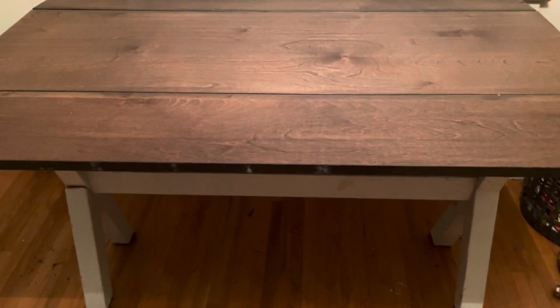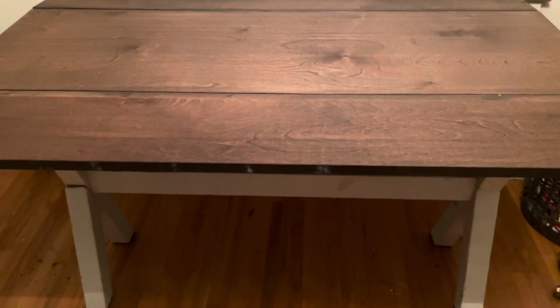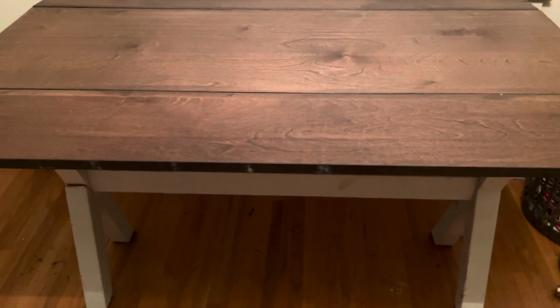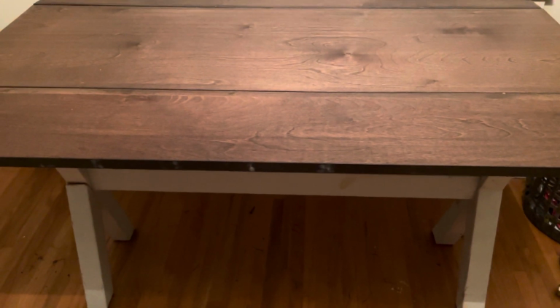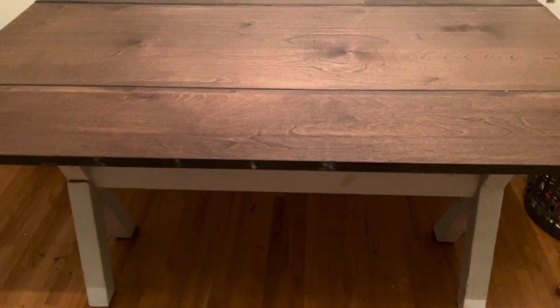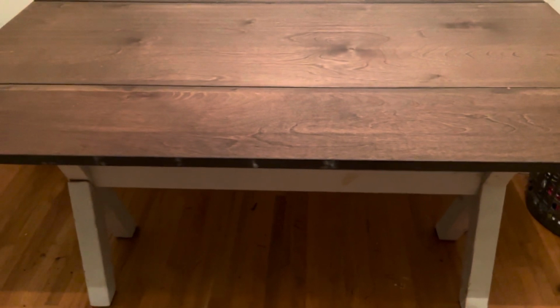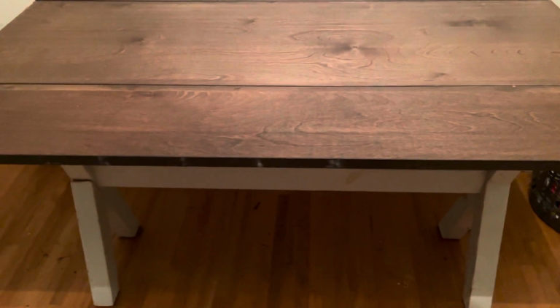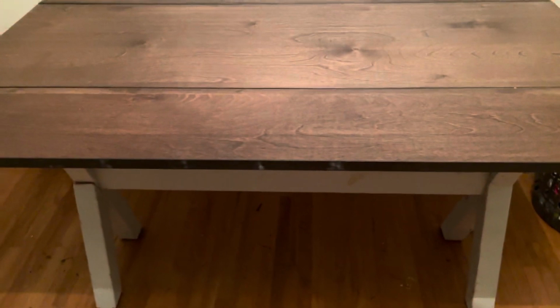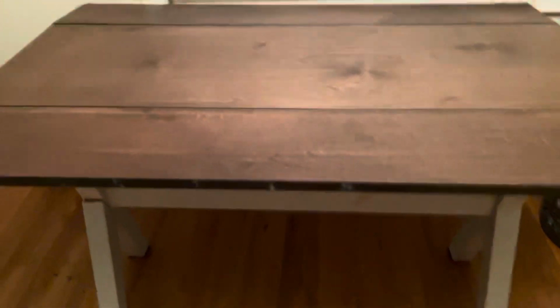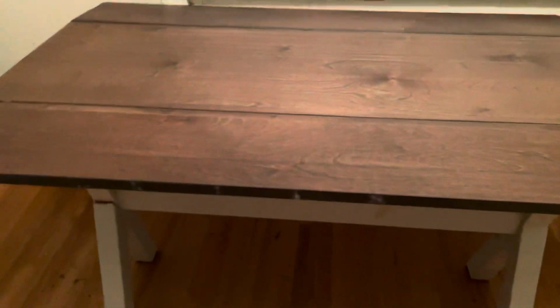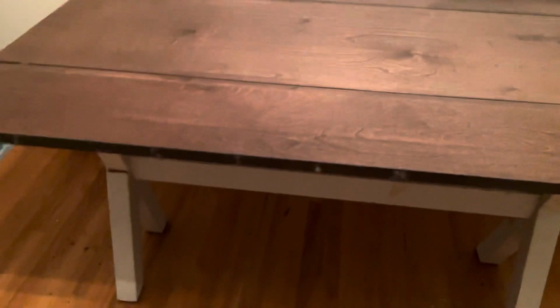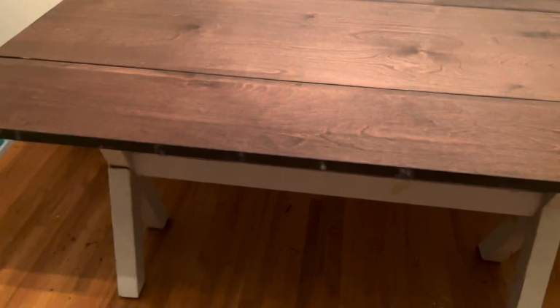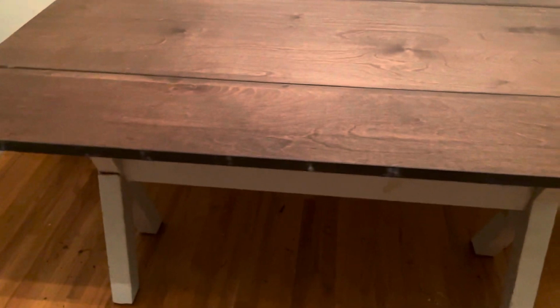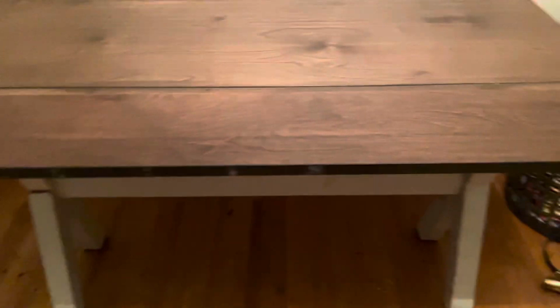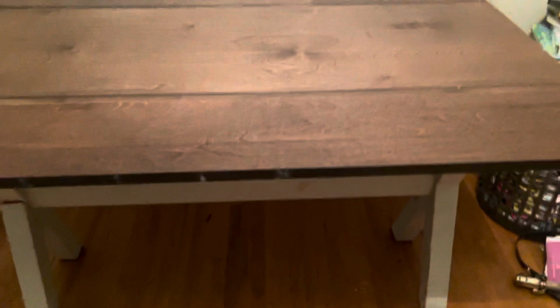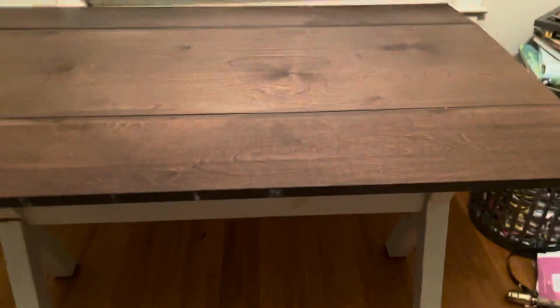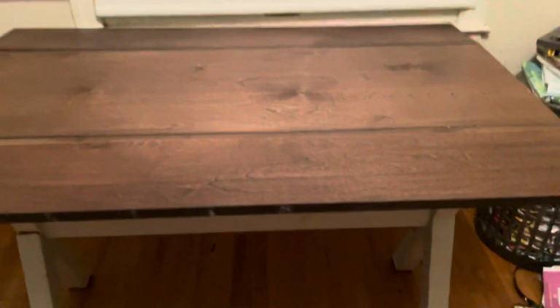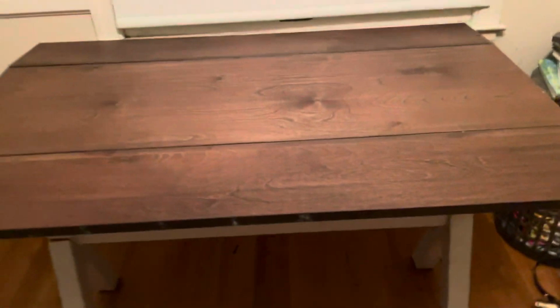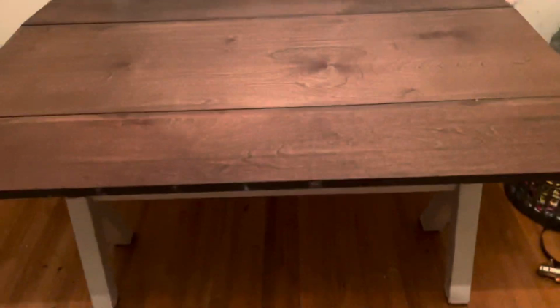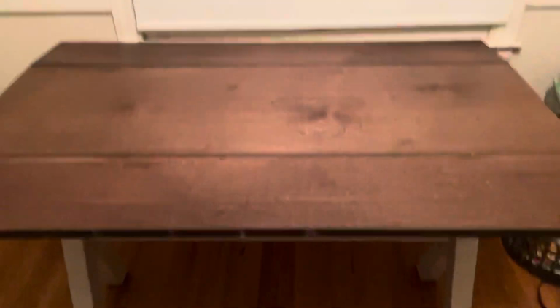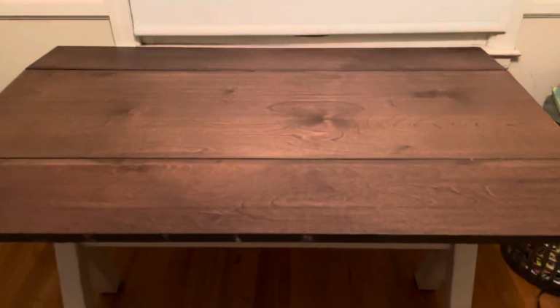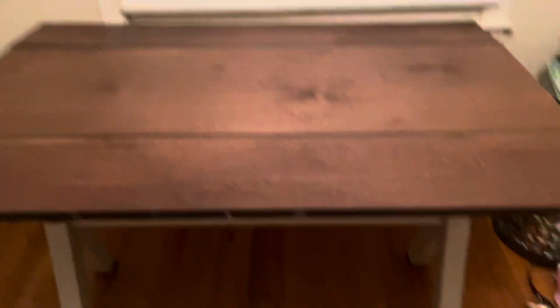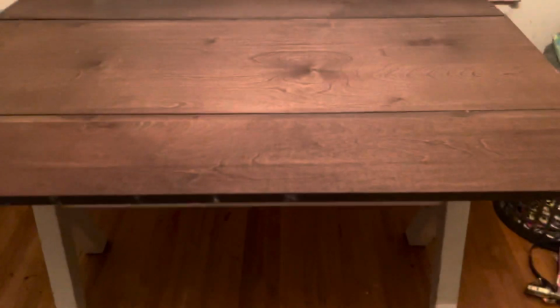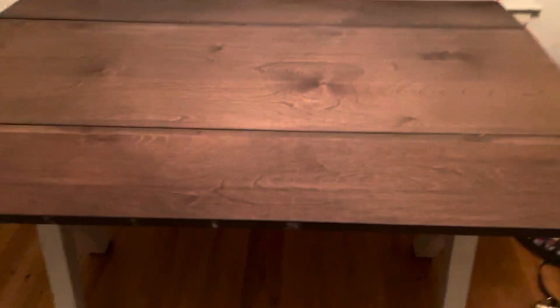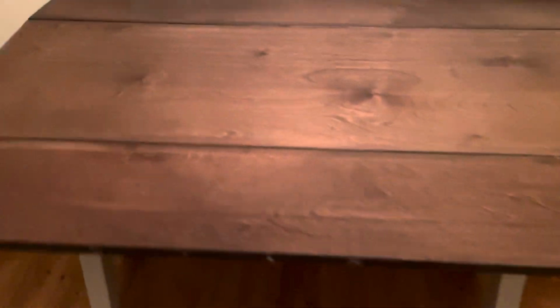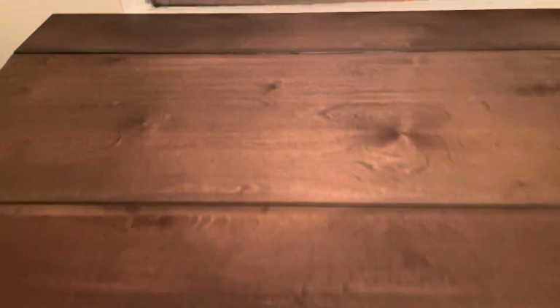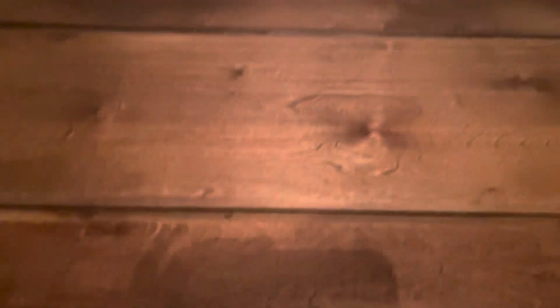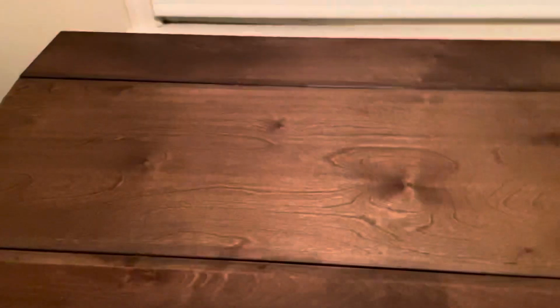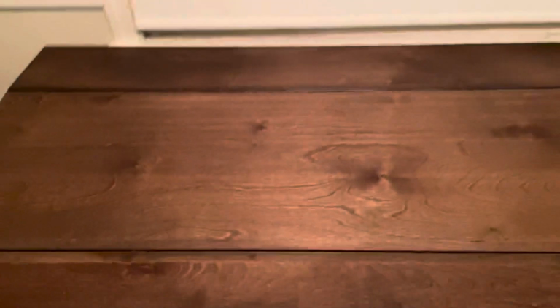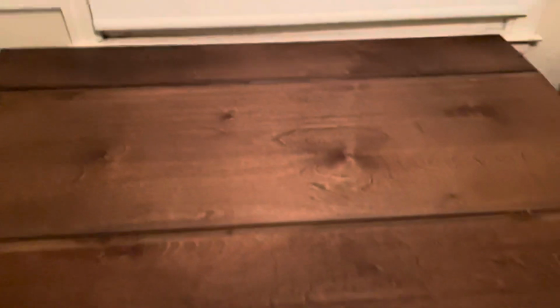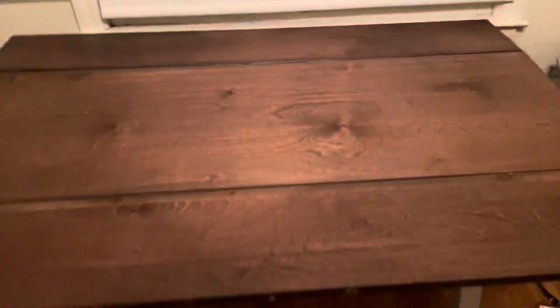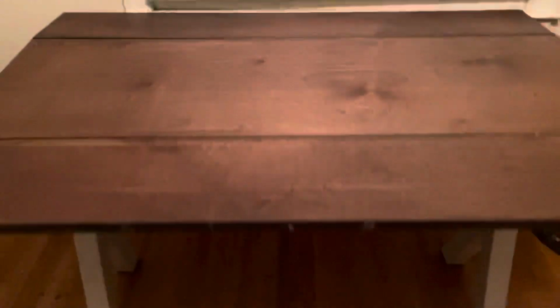Hey guys, how y'all doing? I'm so excited. I got this table — you know, I was telling you all about this table and I got it fixed.